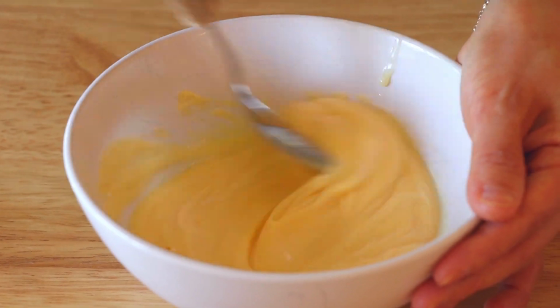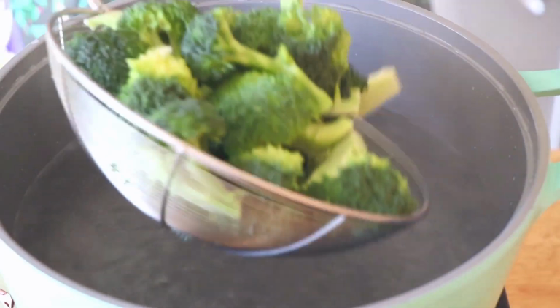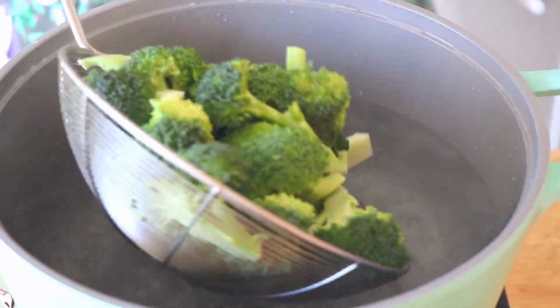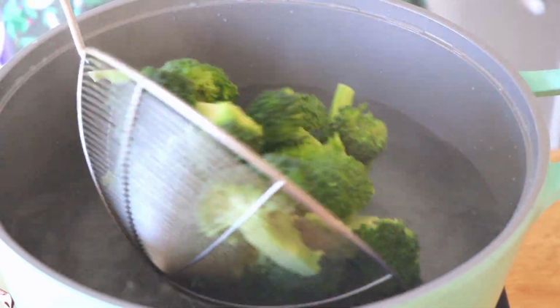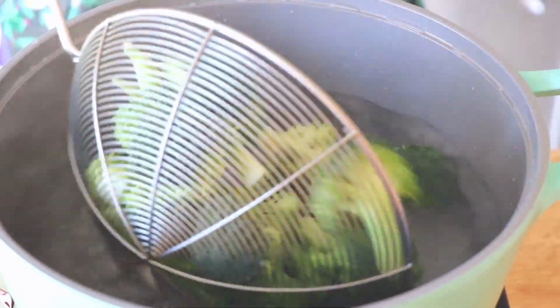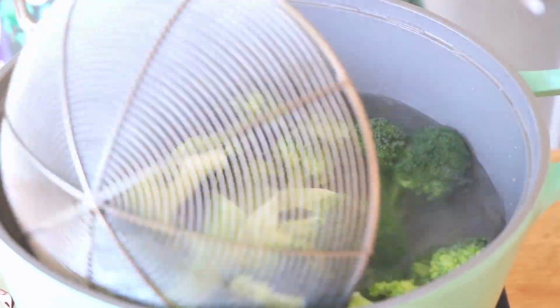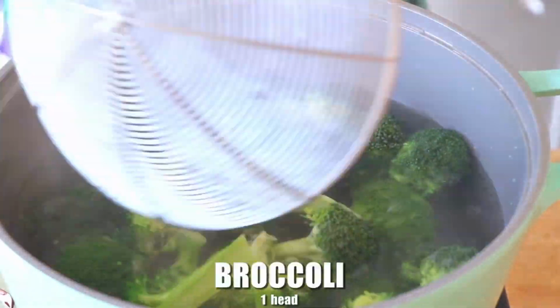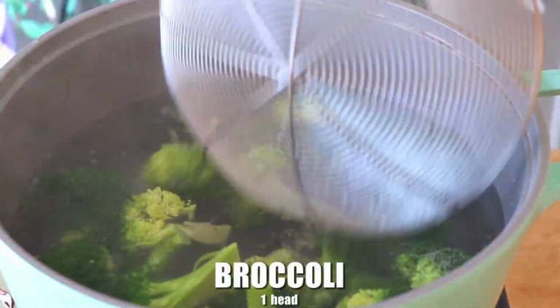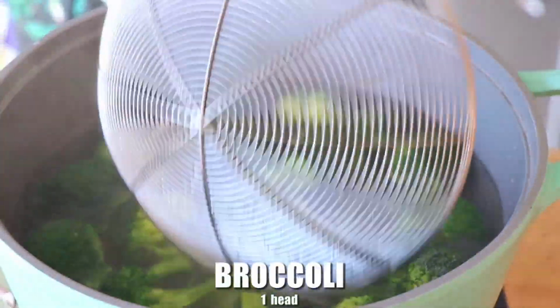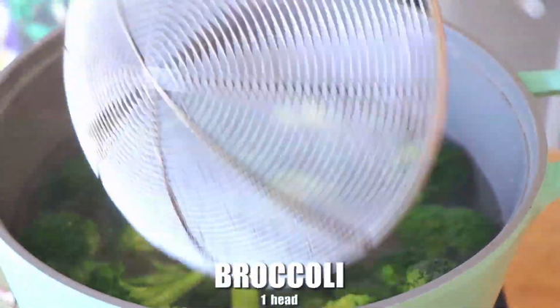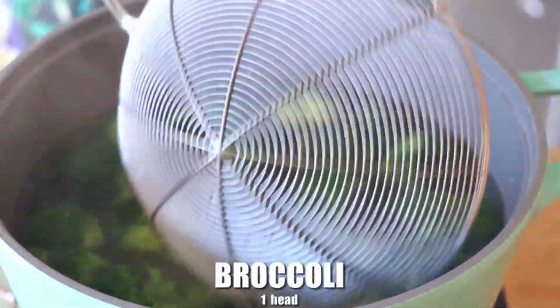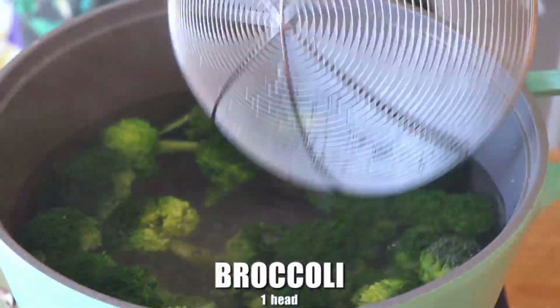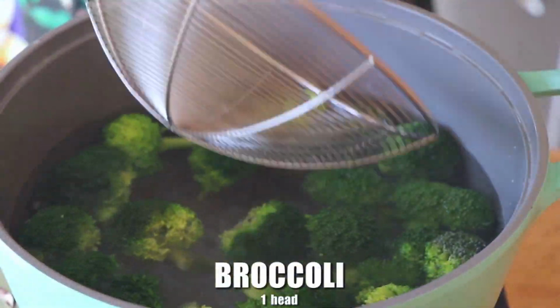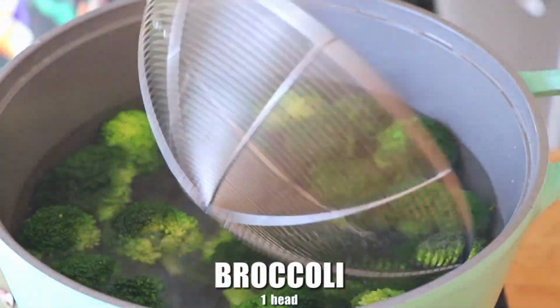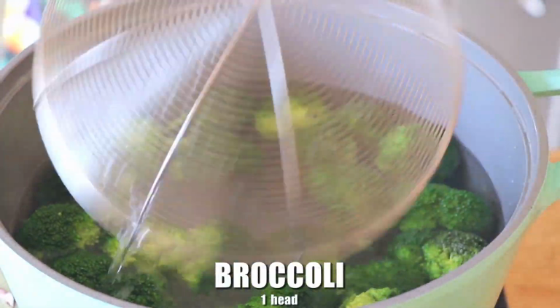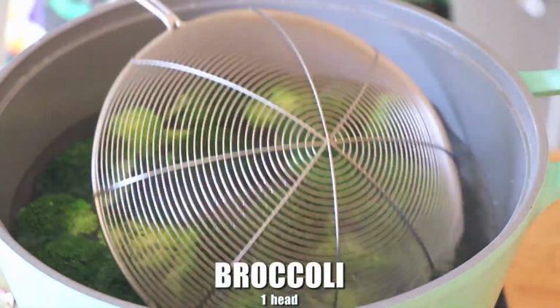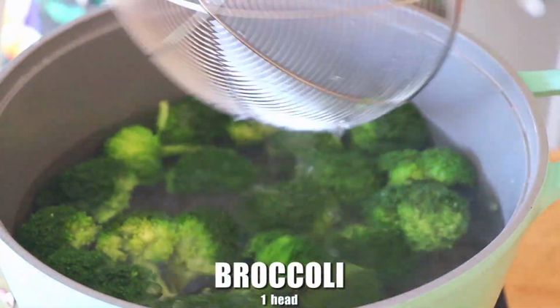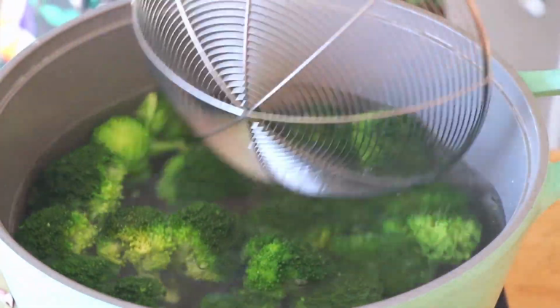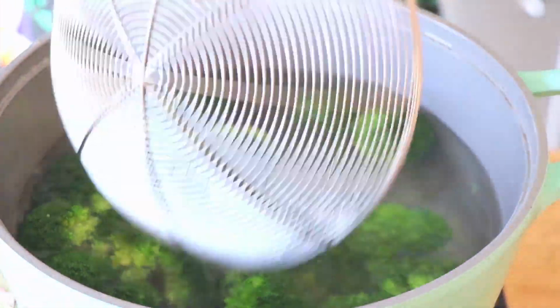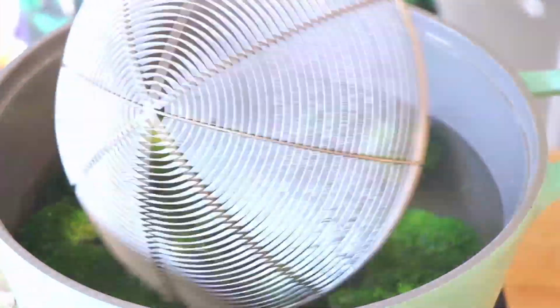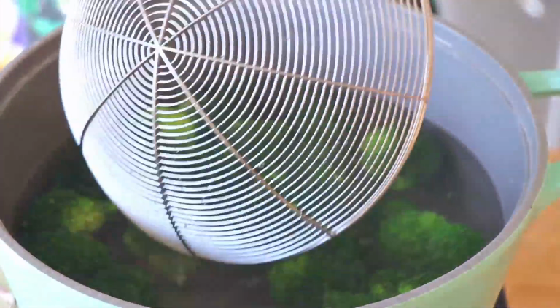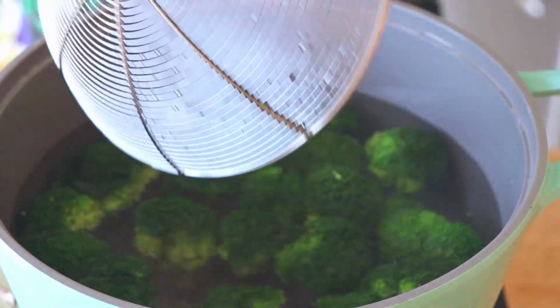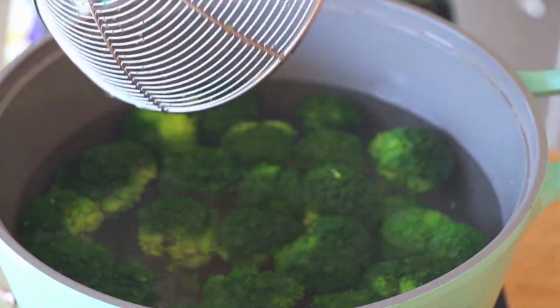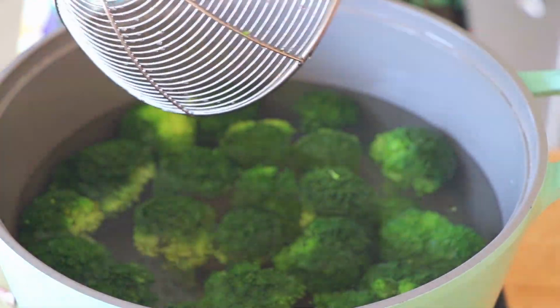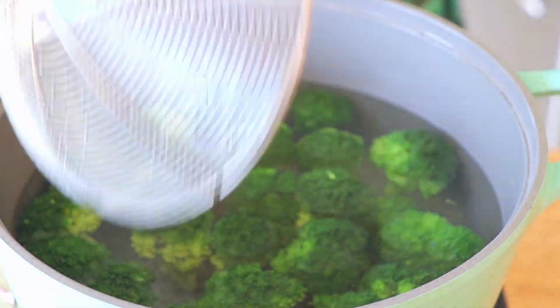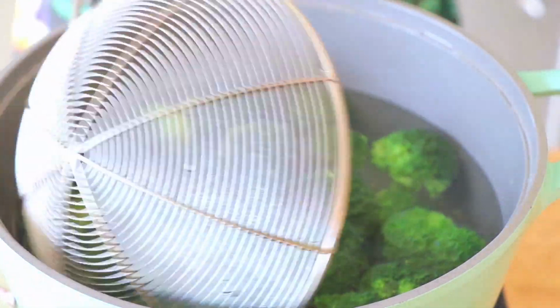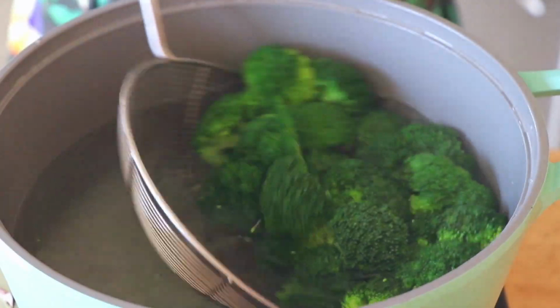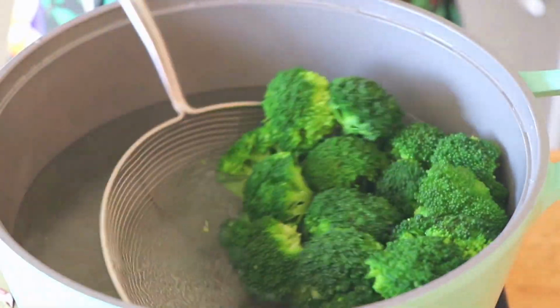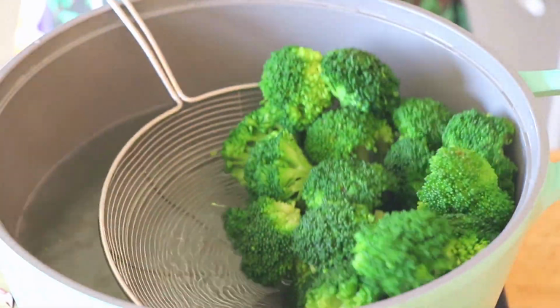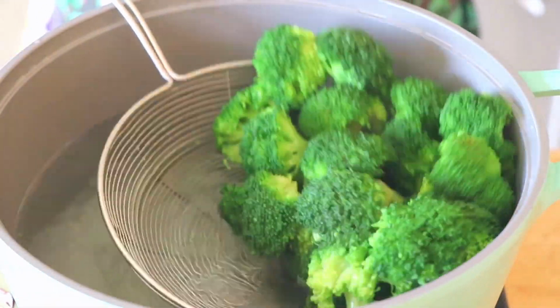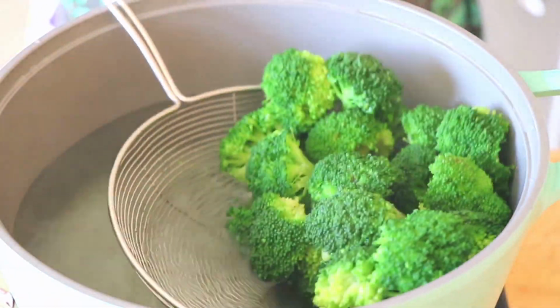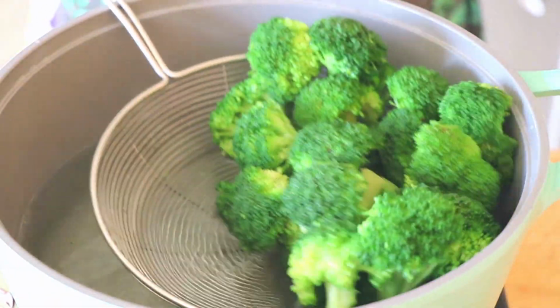Now we're going to heat up a pot of water and blanch a head of broccoli for about 30 seconds. Take them out and drain.